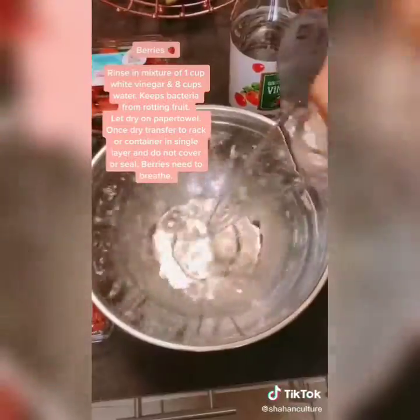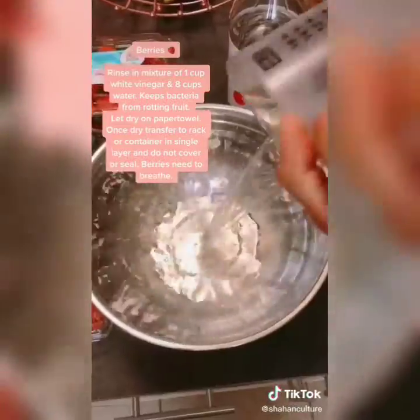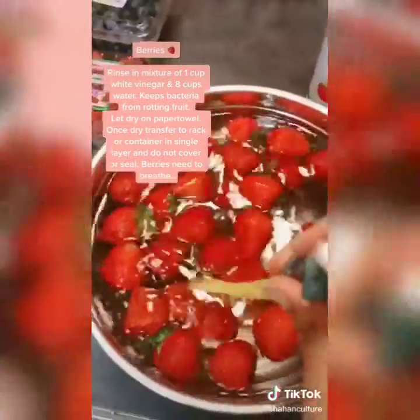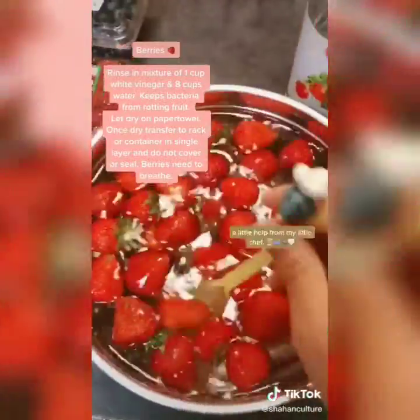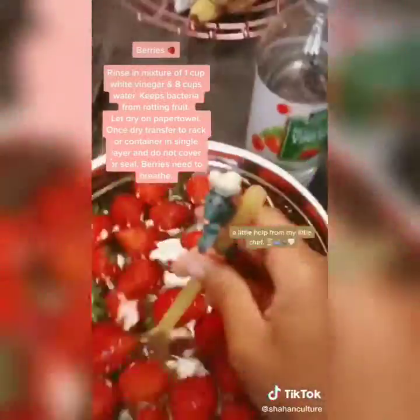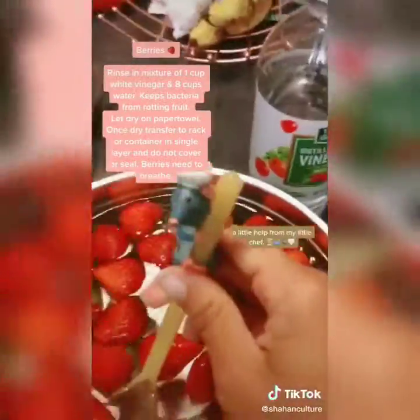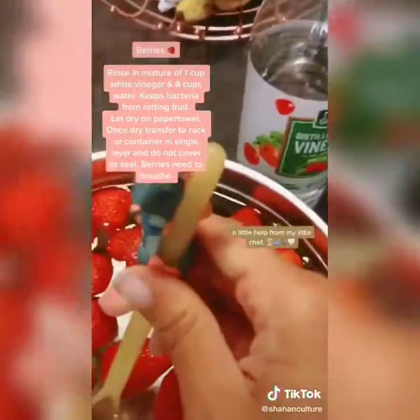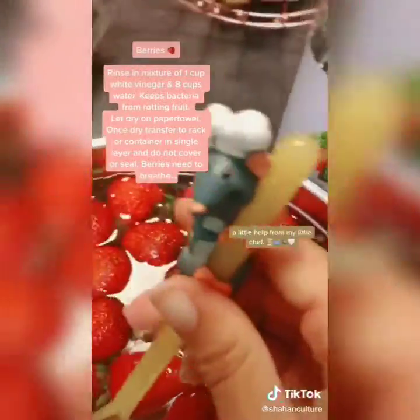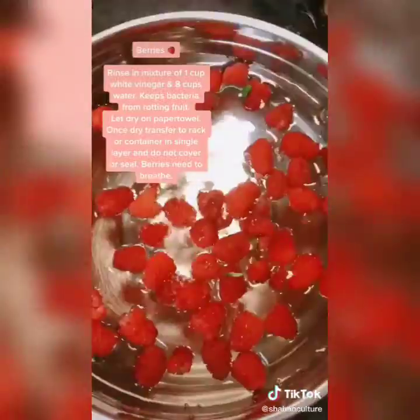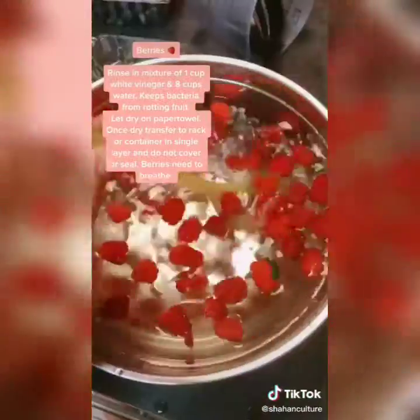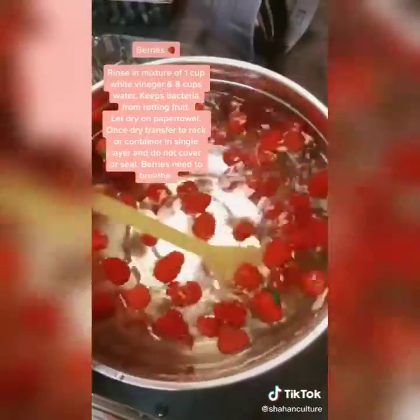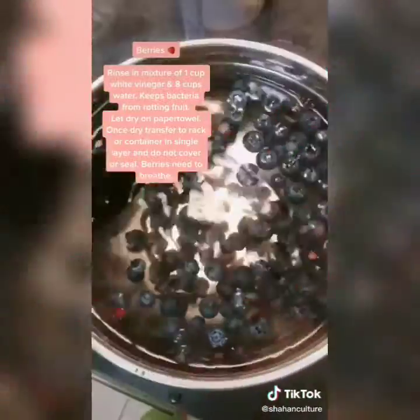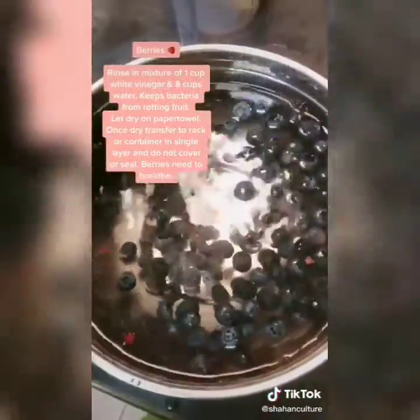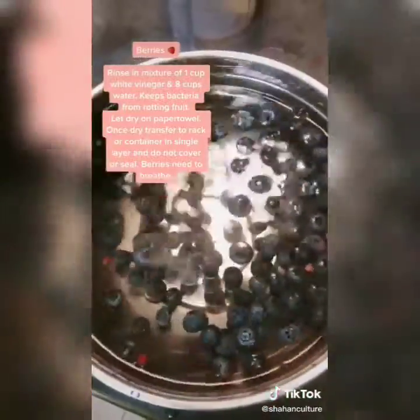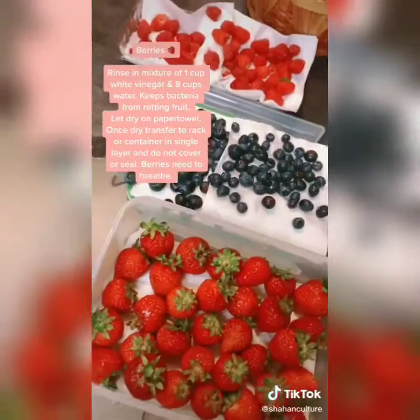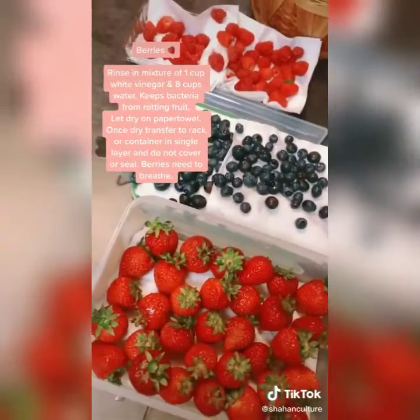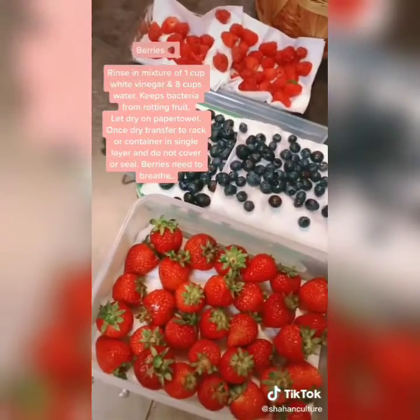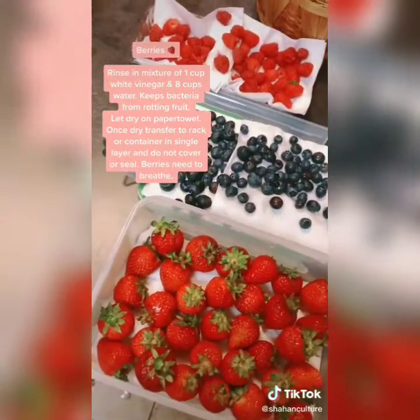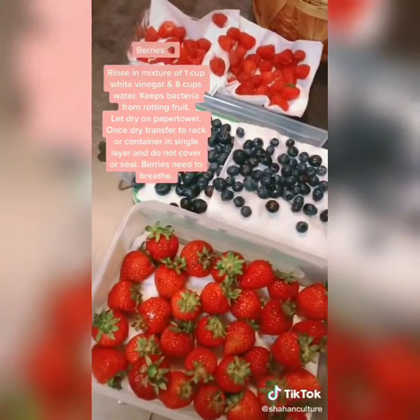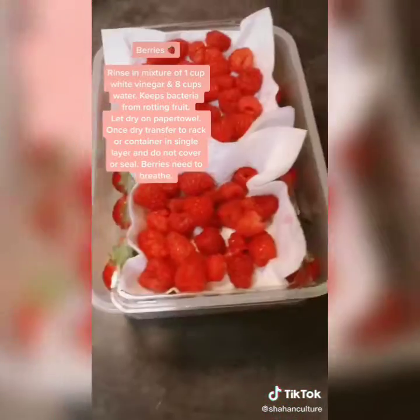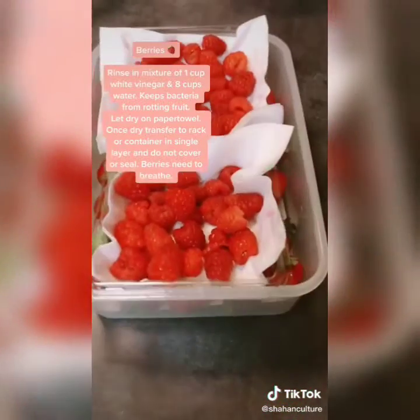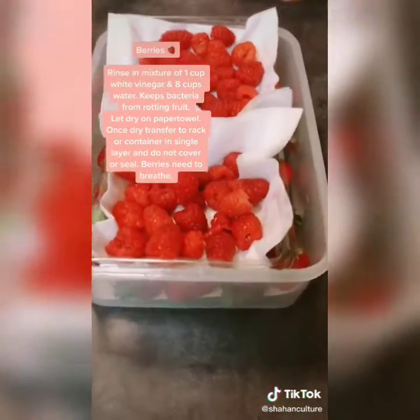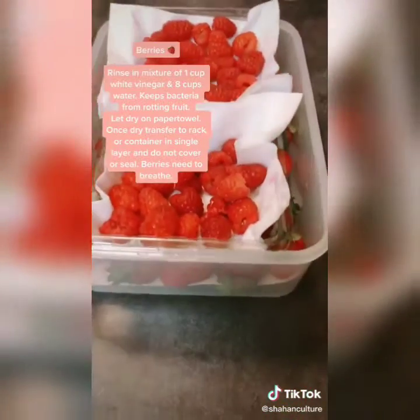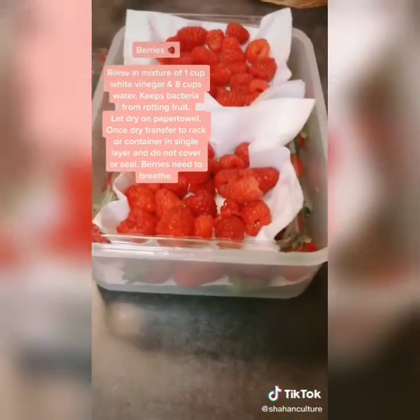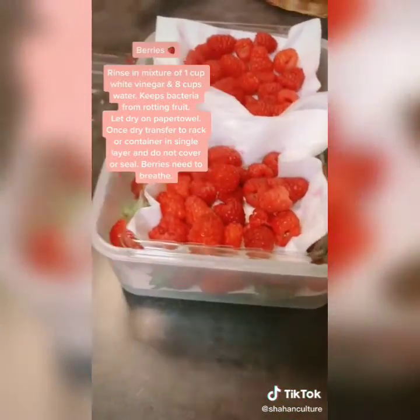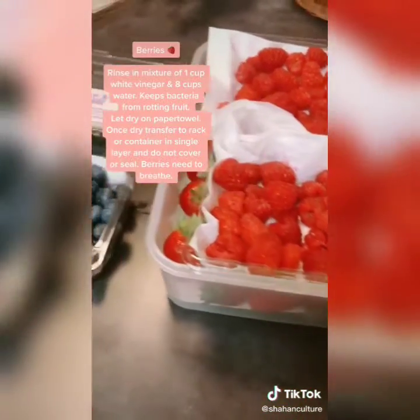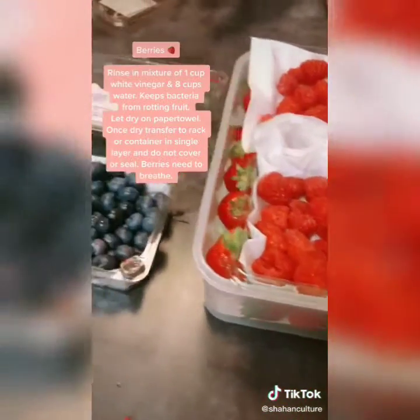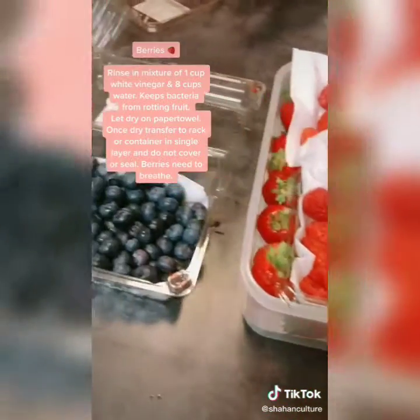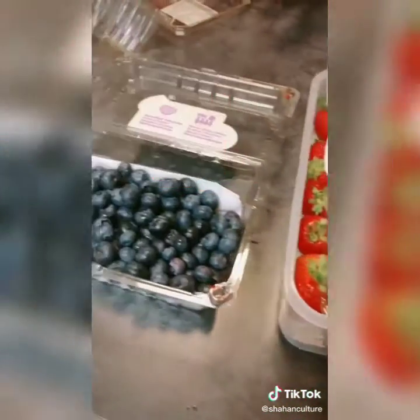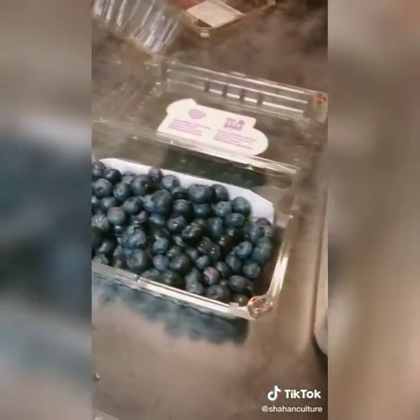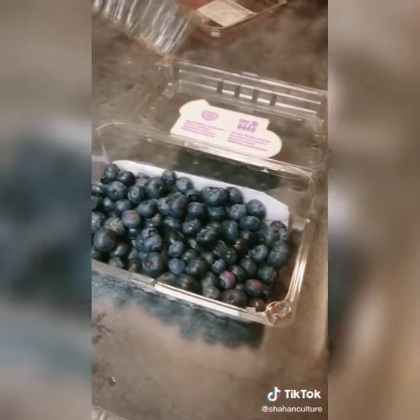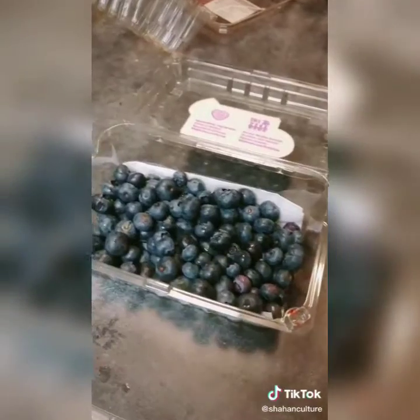For fresh berries, rinse in a mixture of one cup of vinegar and eight cups of water — it prevents bacteria from rotting the fruit quickly. Then dry on a paper towel. Once dry, transfer to a single layer on a rack or in a container and place in the refrigerator, but don't cover them.